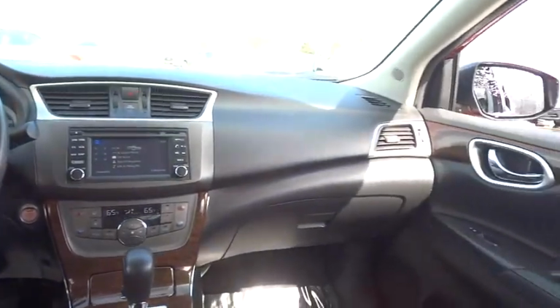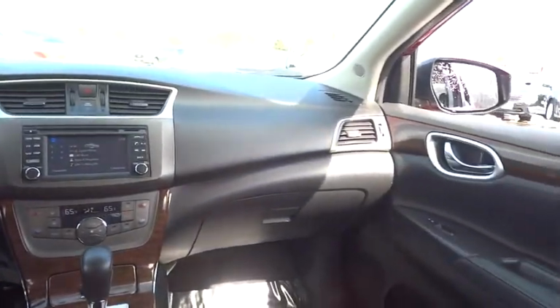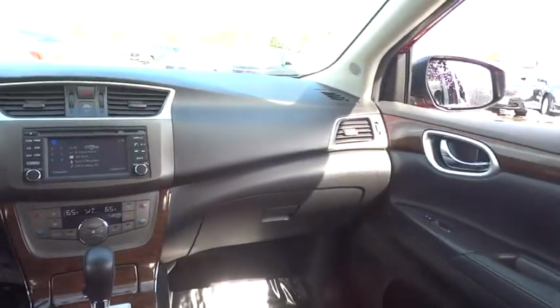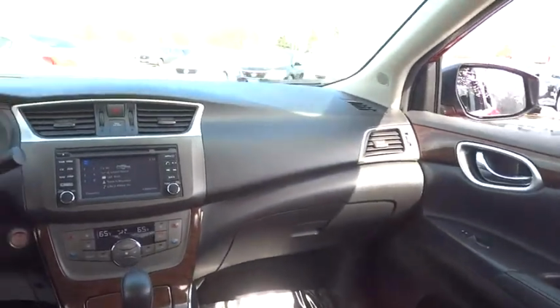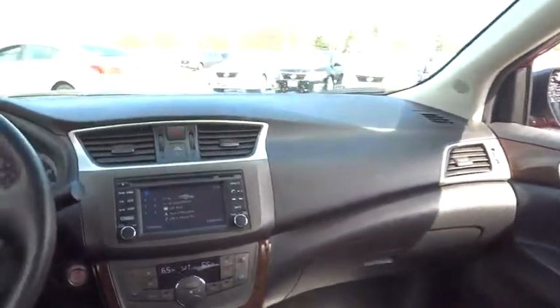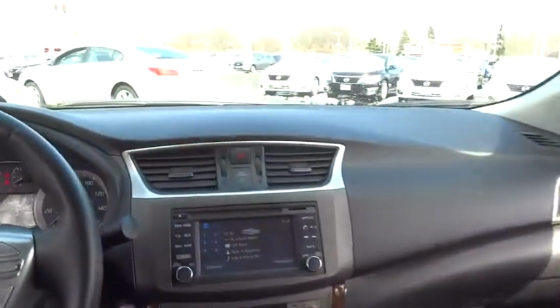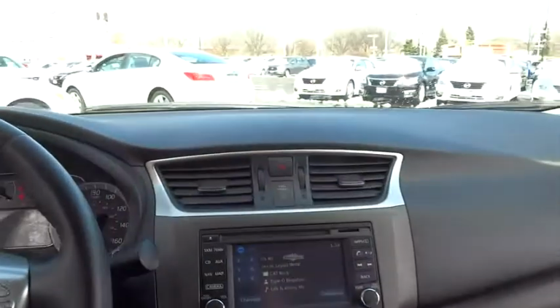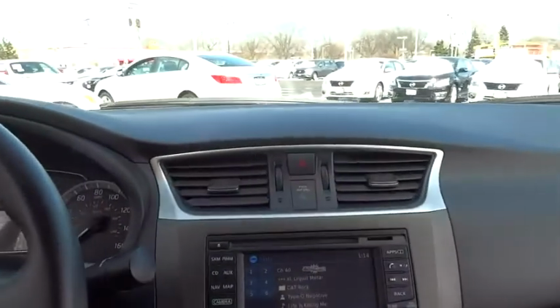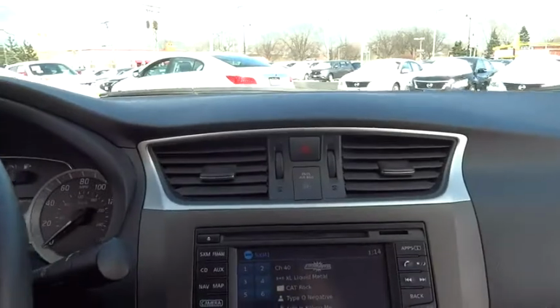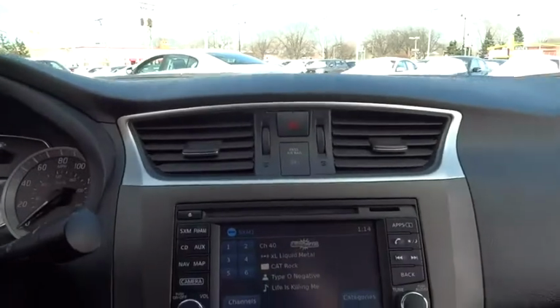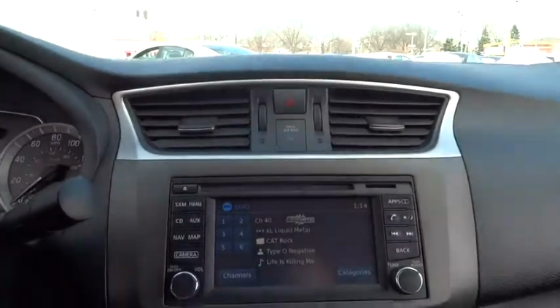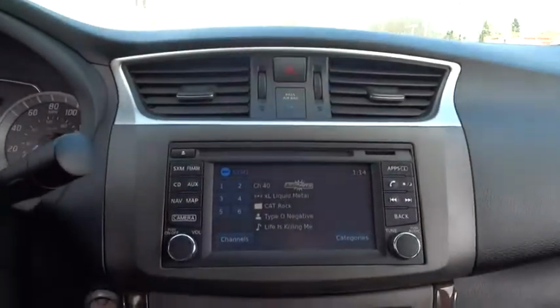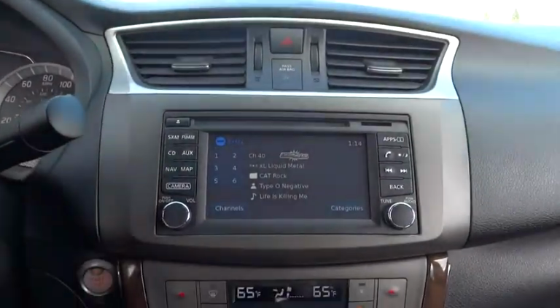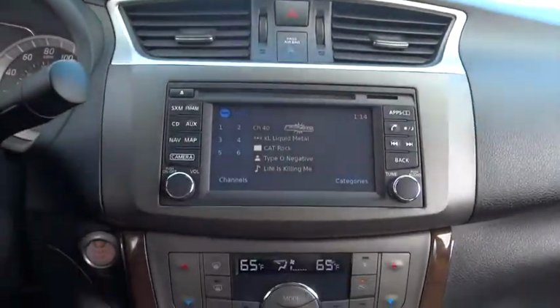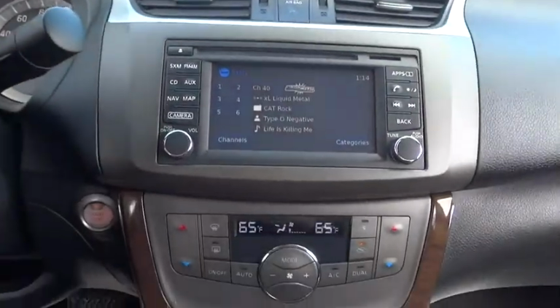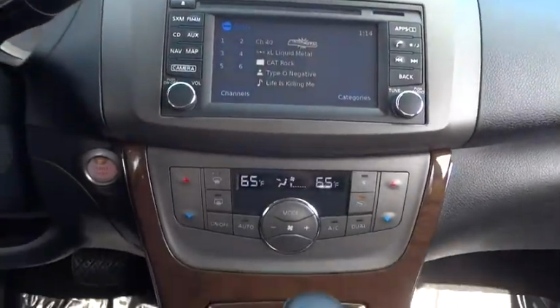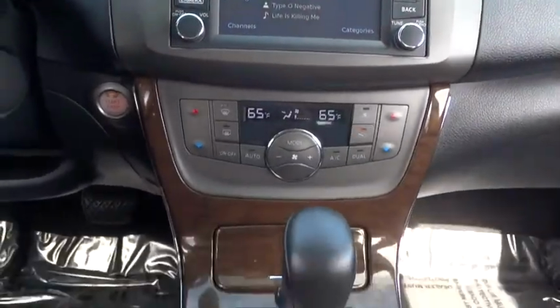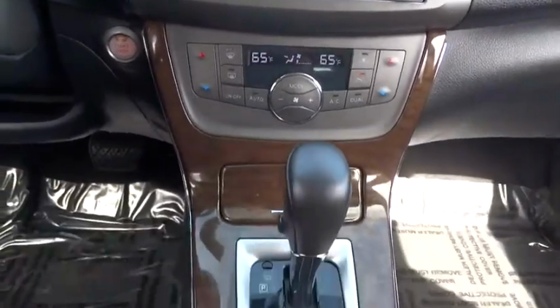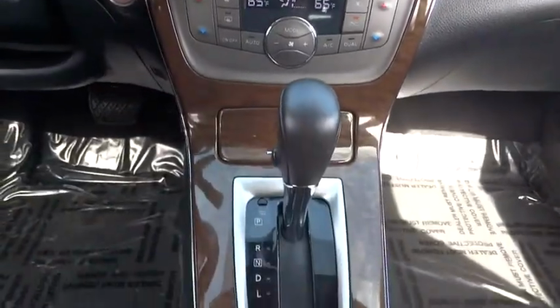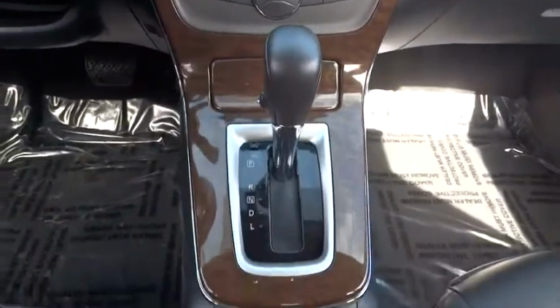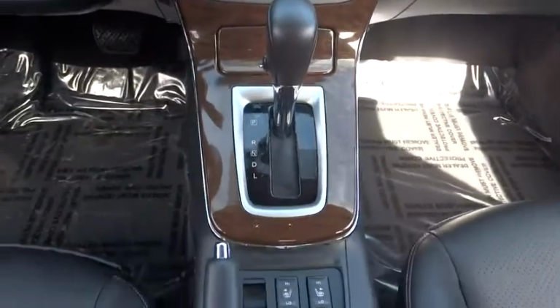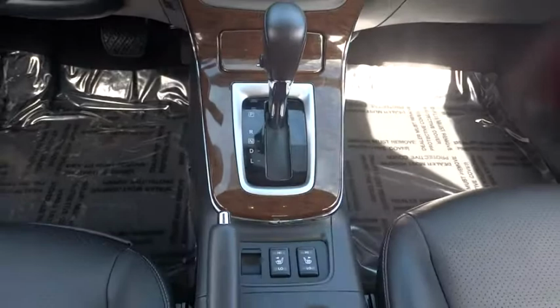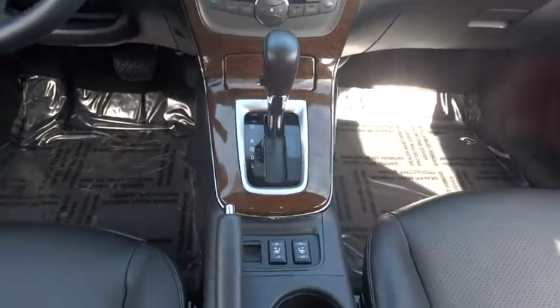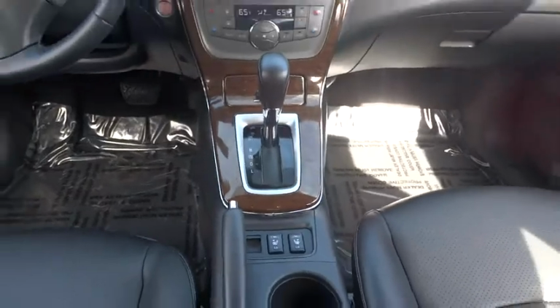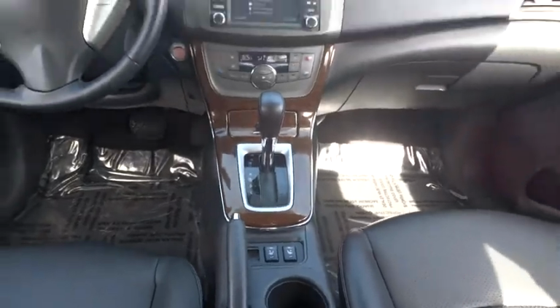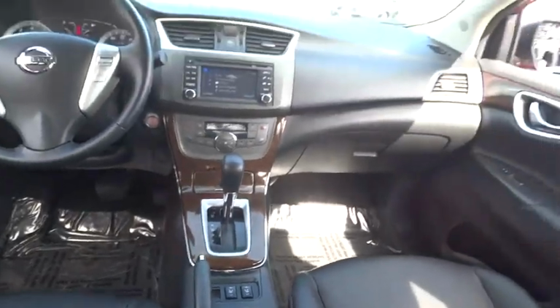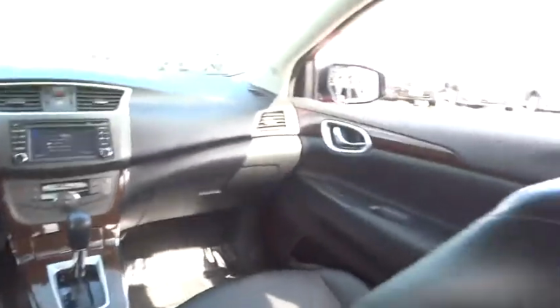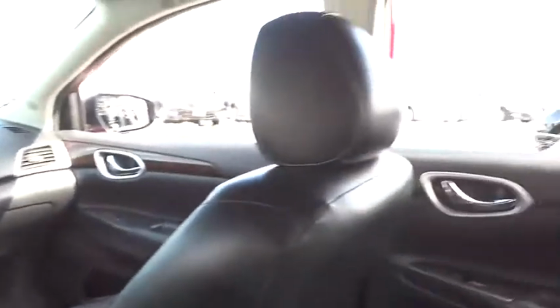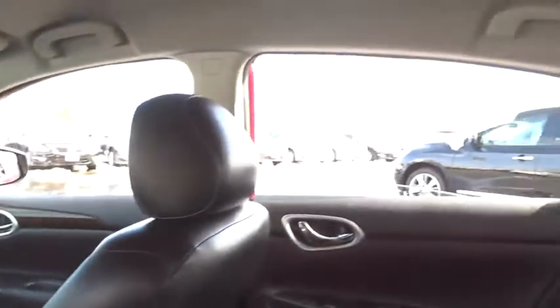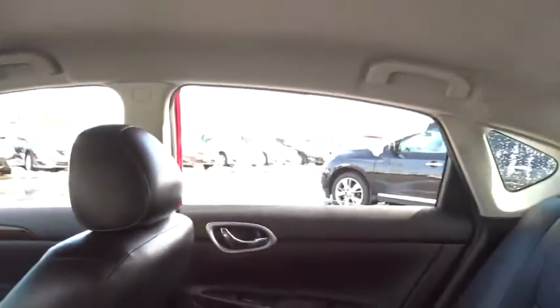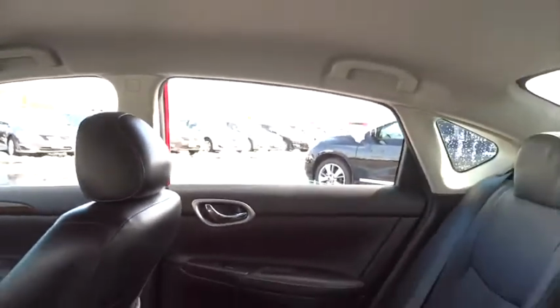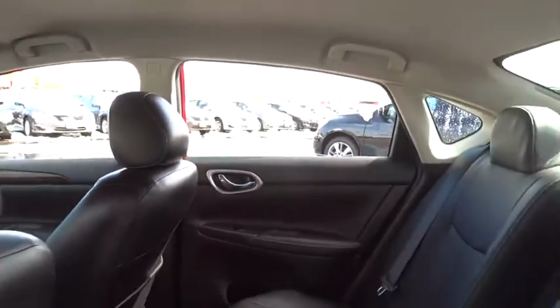FWD, bucket seats, MP3 player, CD player, trip computer, power windows, child safety locks, passenger airbag, power door locks, intermittent wipers, brake assist.